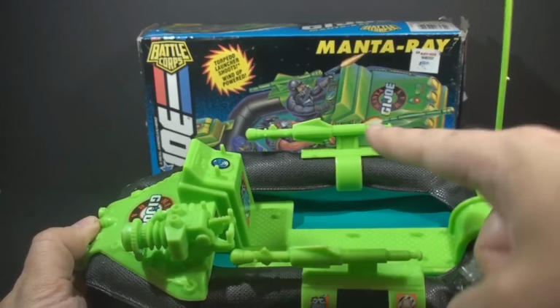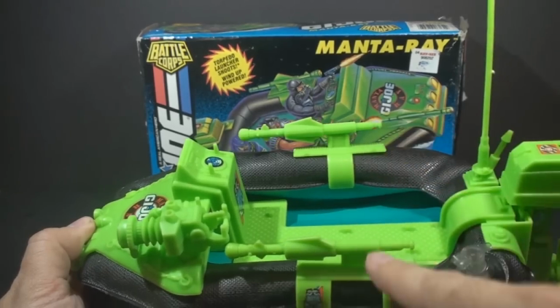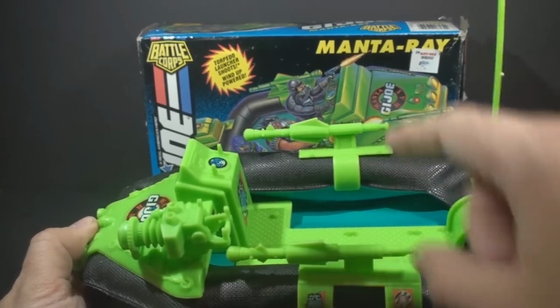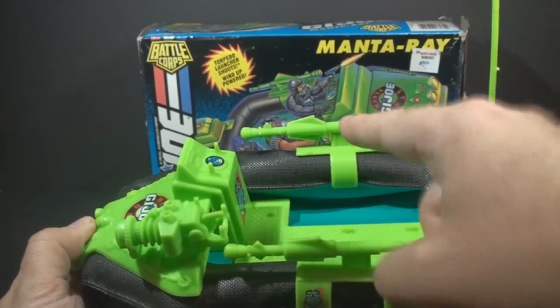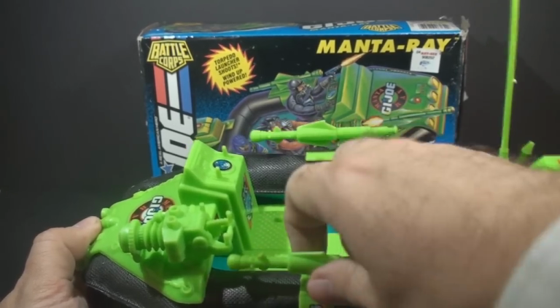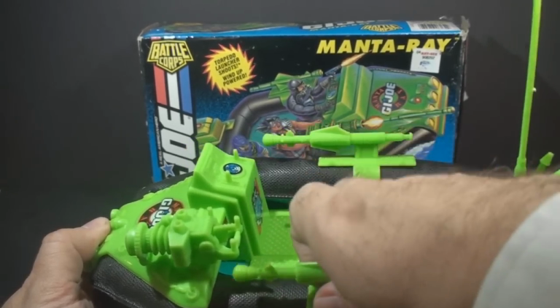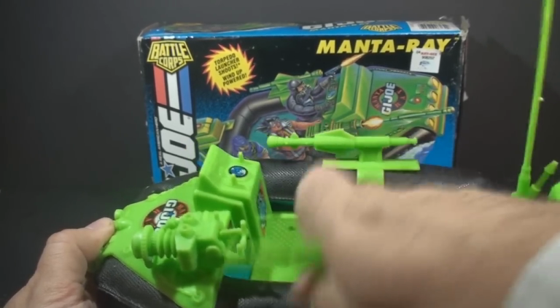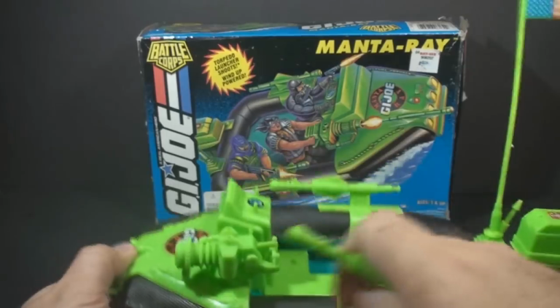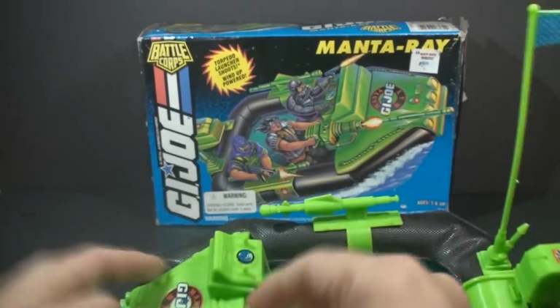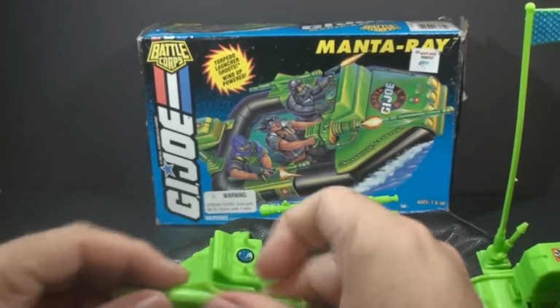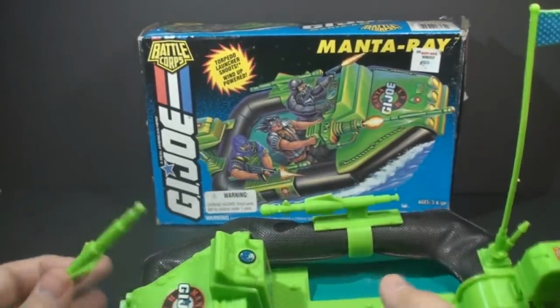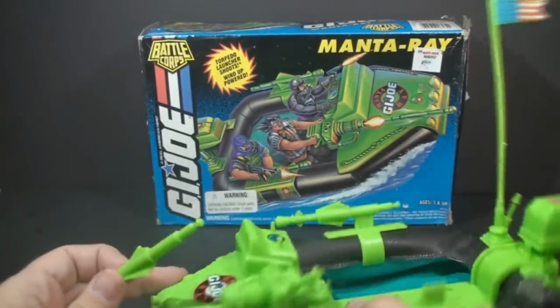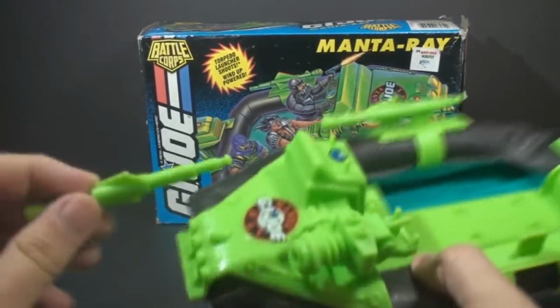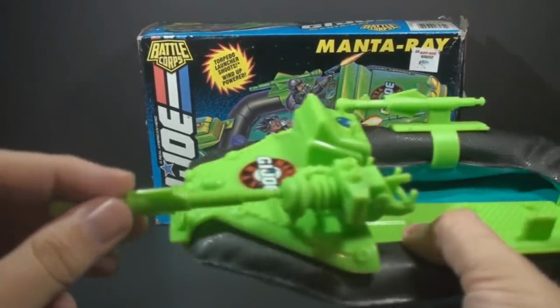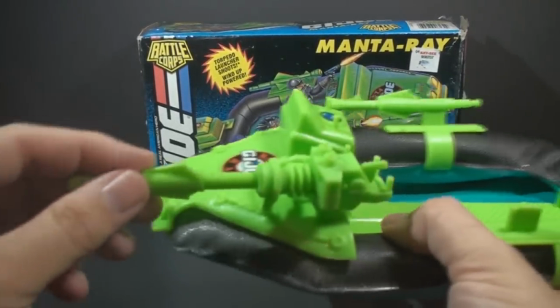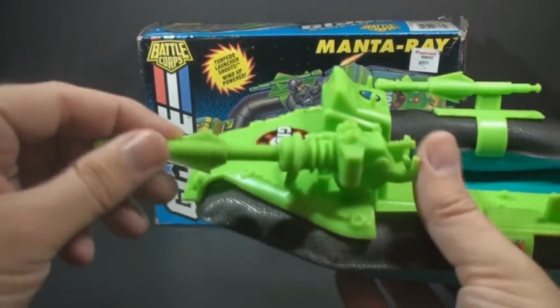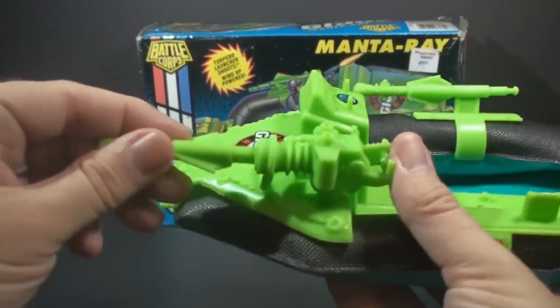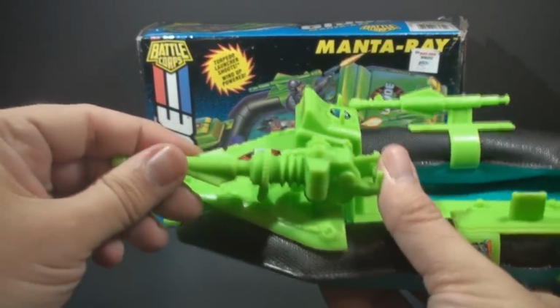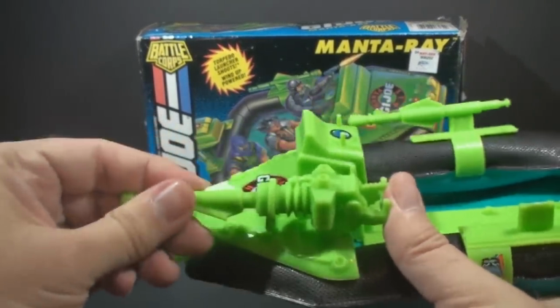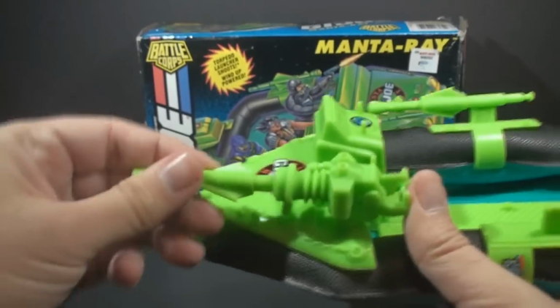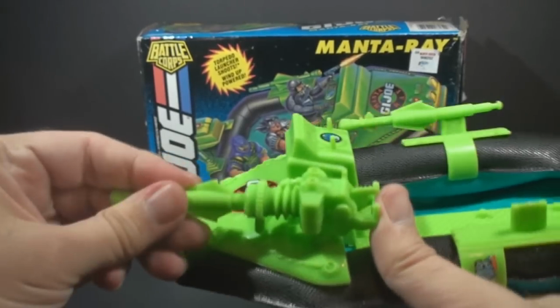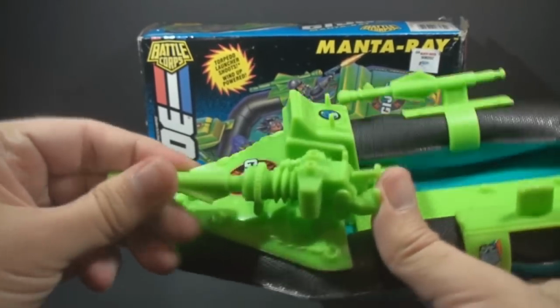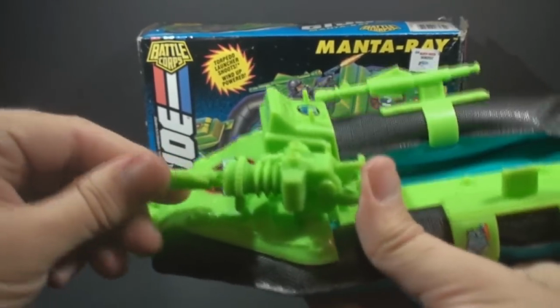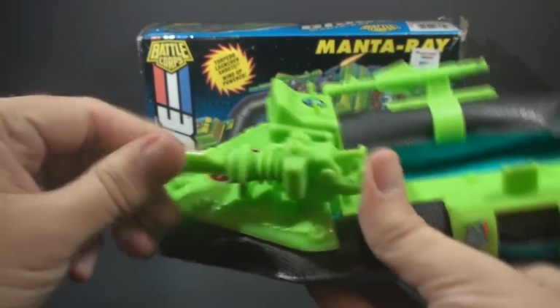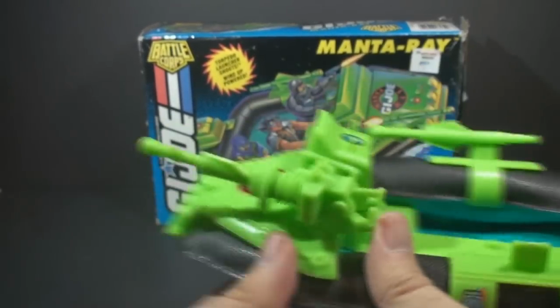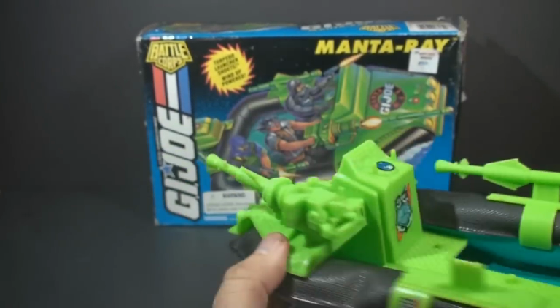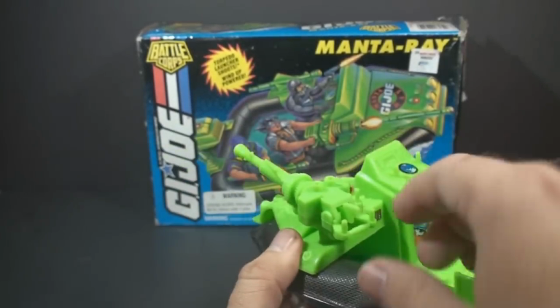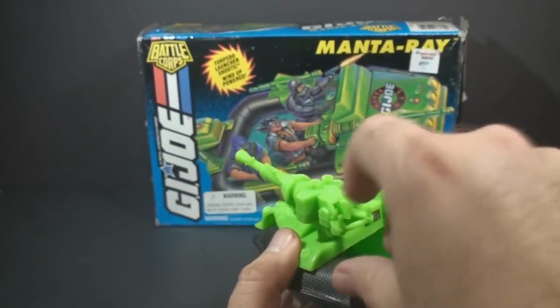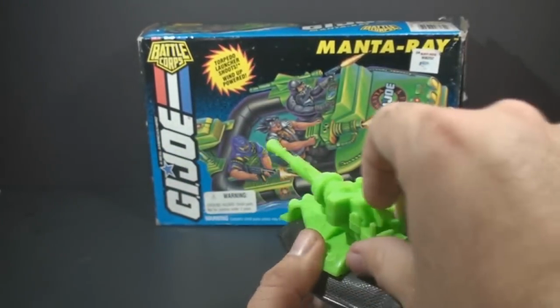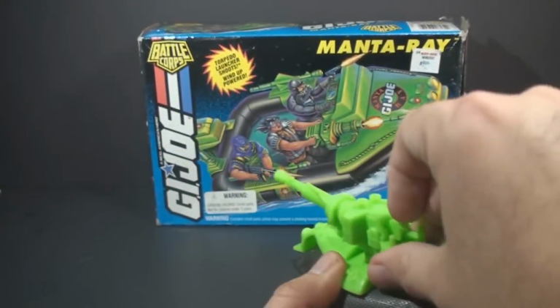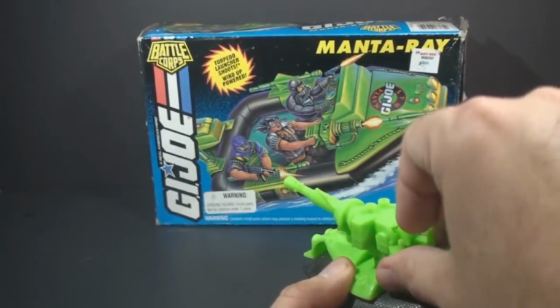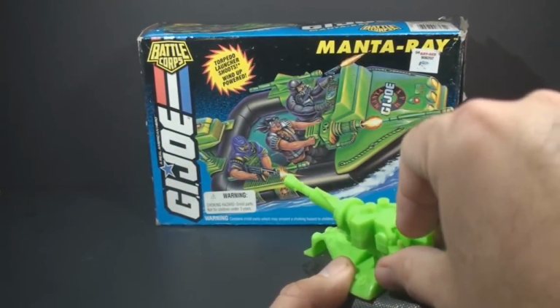It has two missiles. They peg onto the side of the boat for storage, but up here in front it has the missile launcher, and you can slide that in until it clicks. It is spring-loaded, so it will fire.